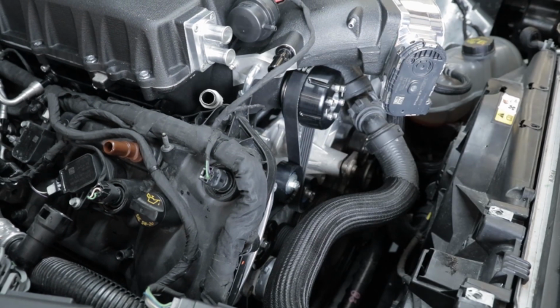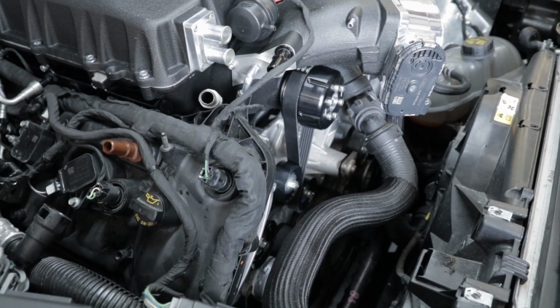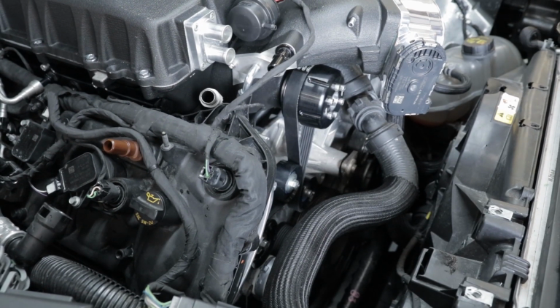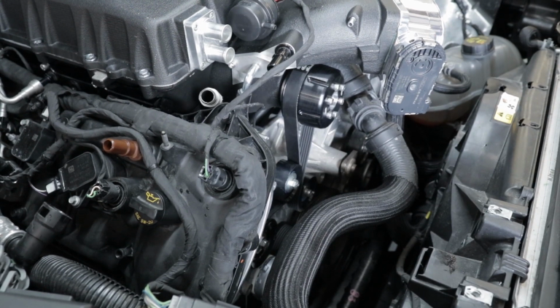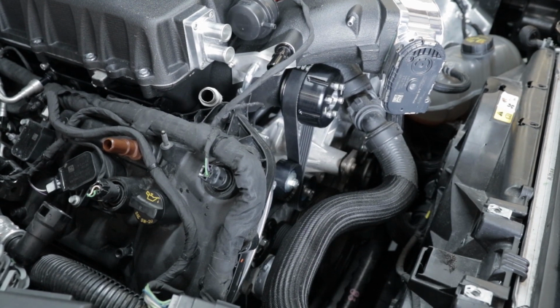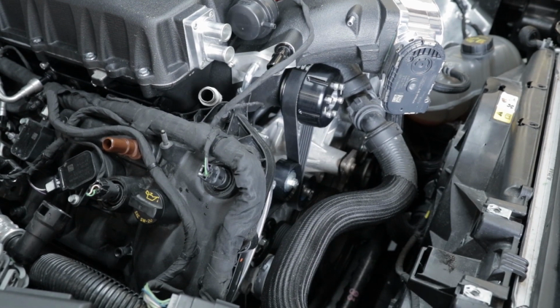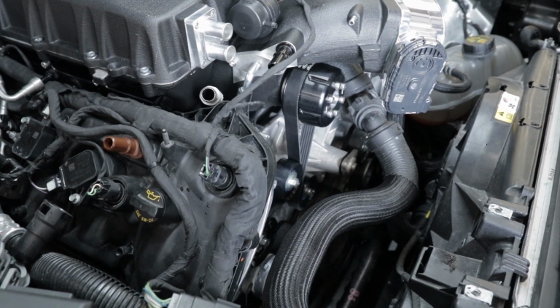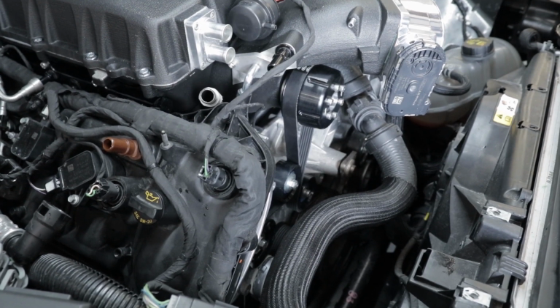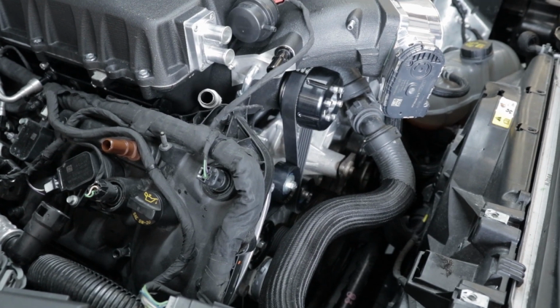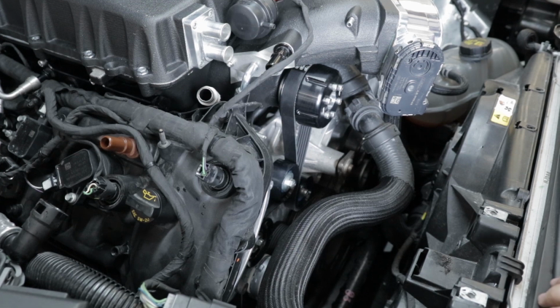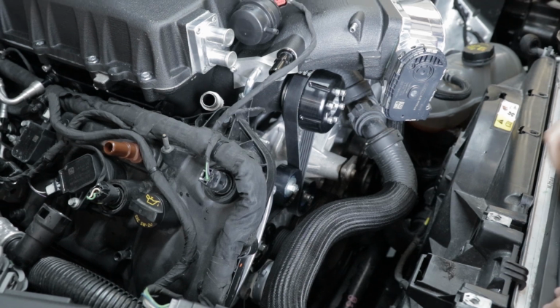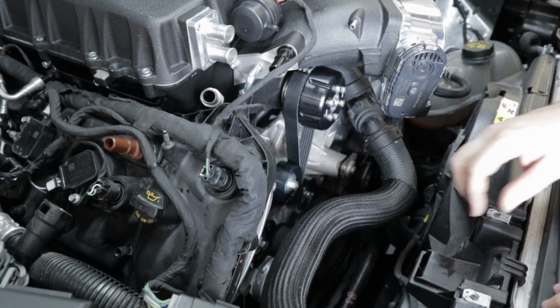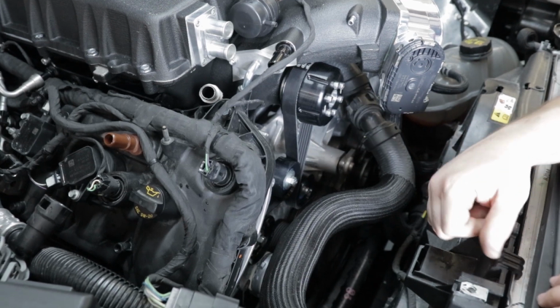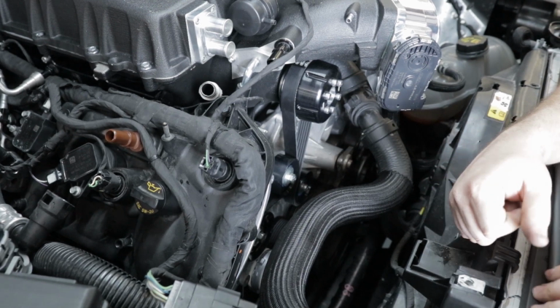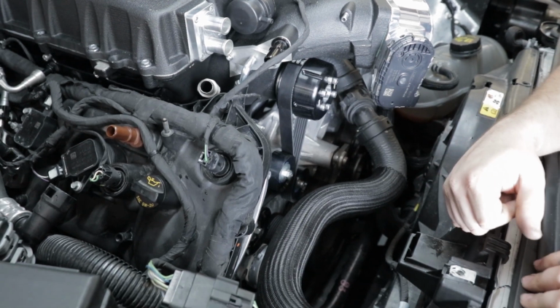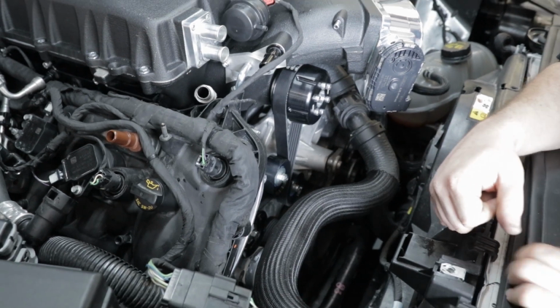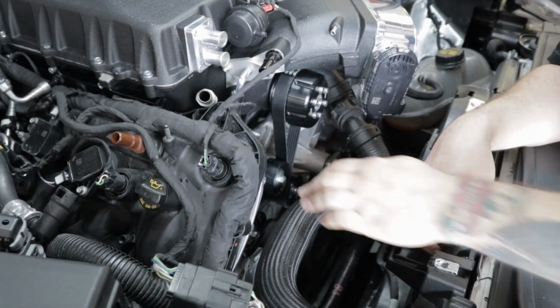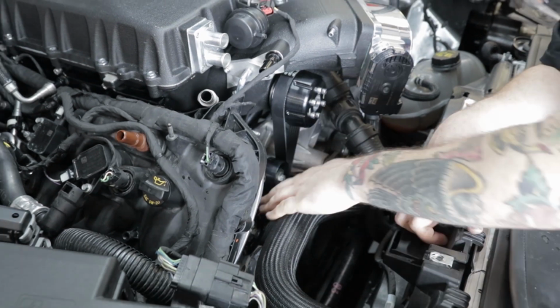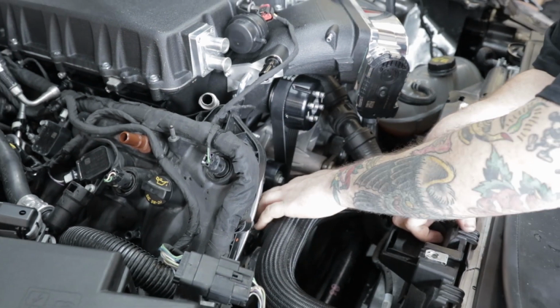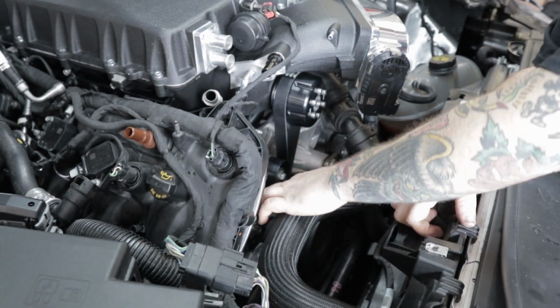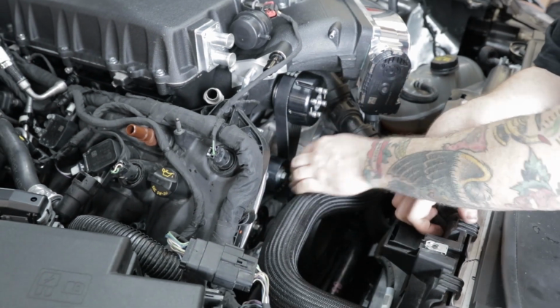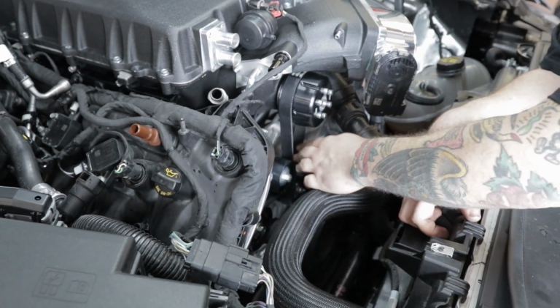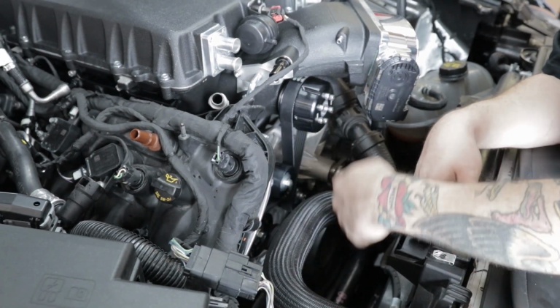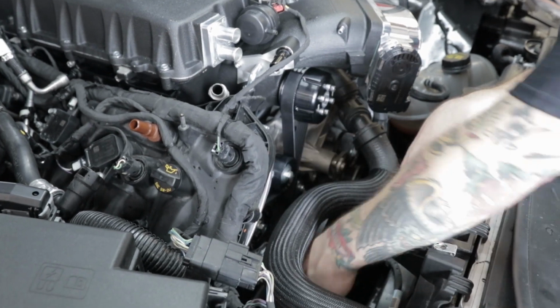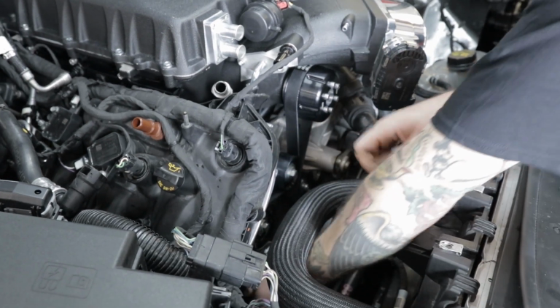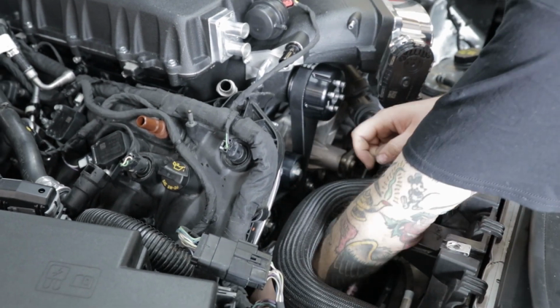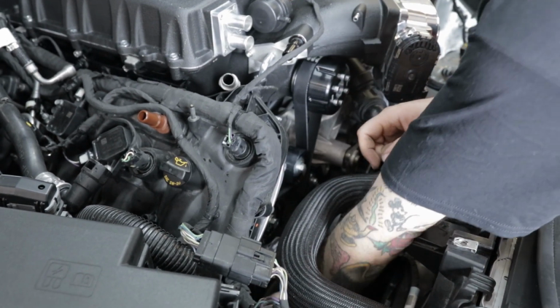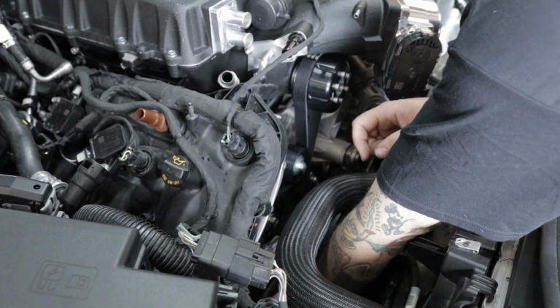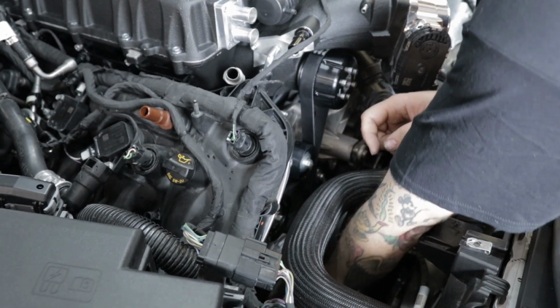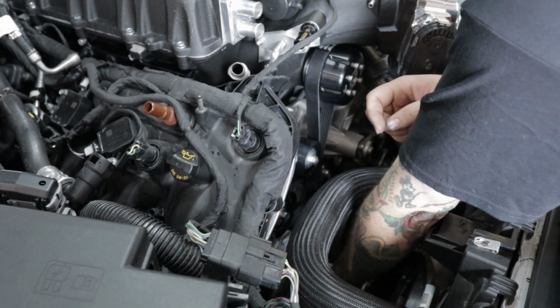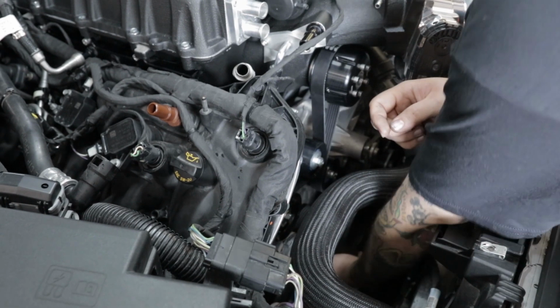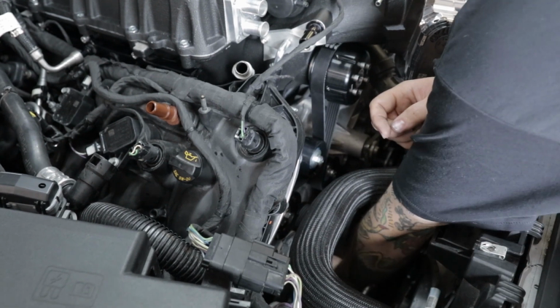Now your belt is installed. After you release the tension on the belt, you're going to go around and double-check that the belt is in position on all pulleys, and now you're ready to go.